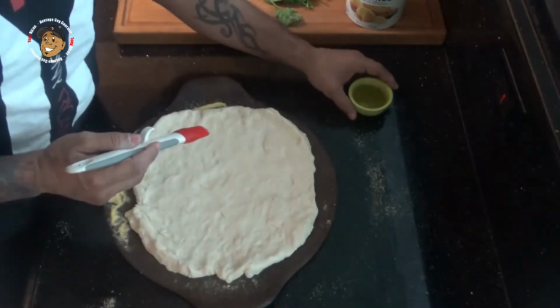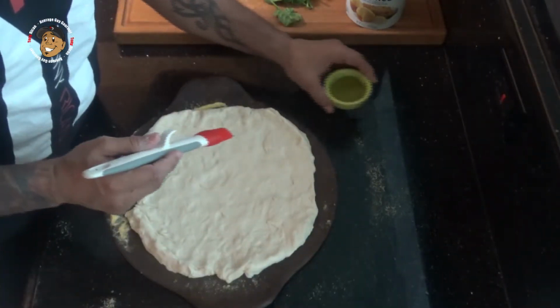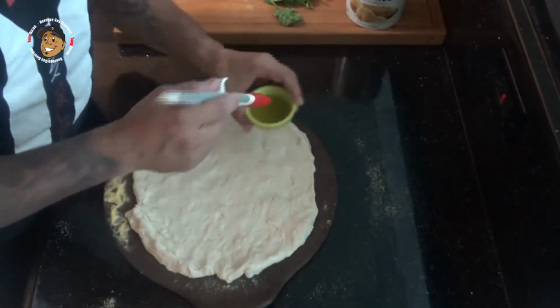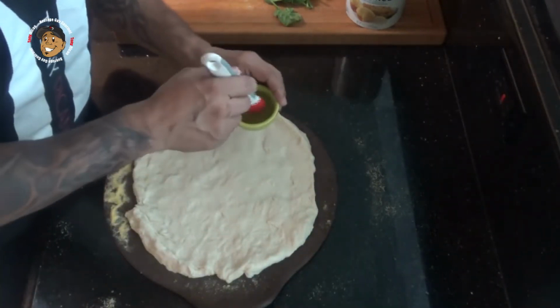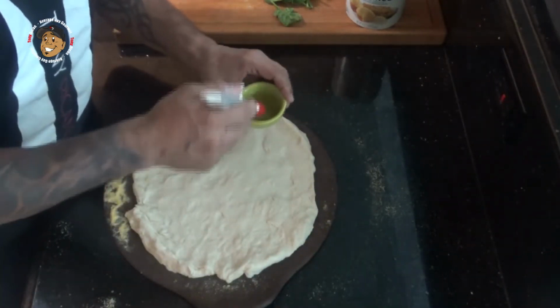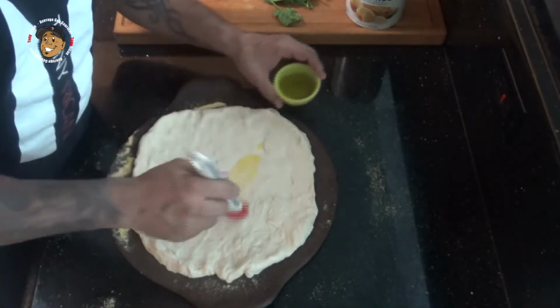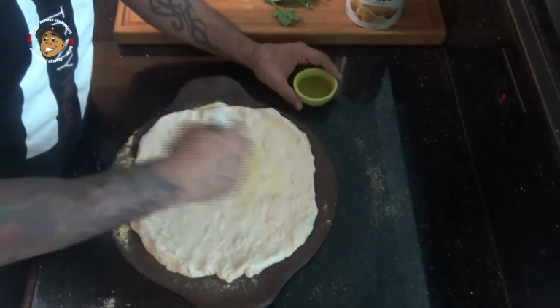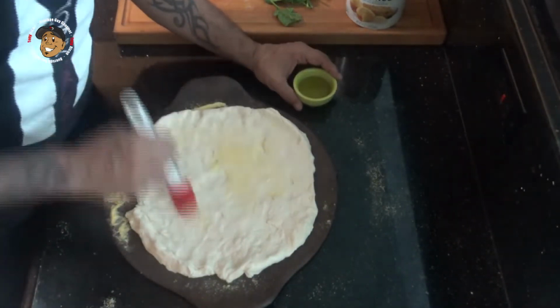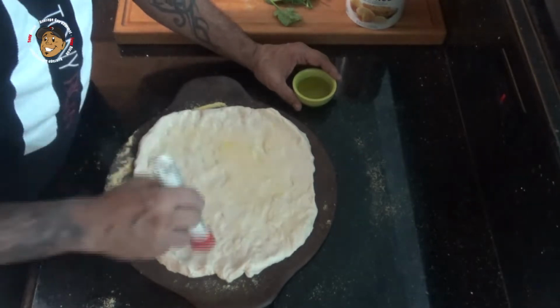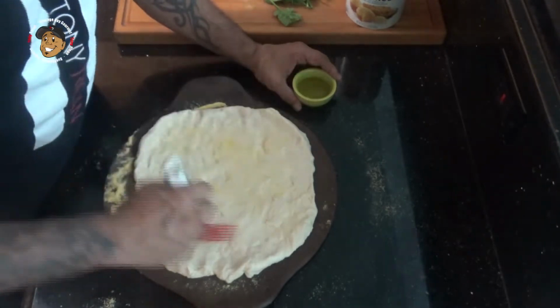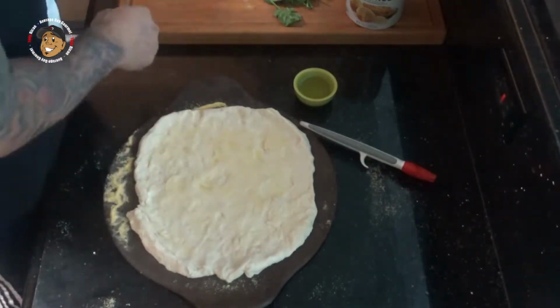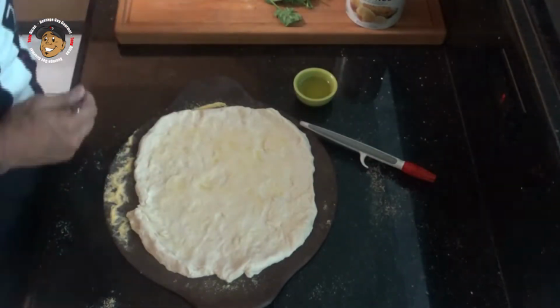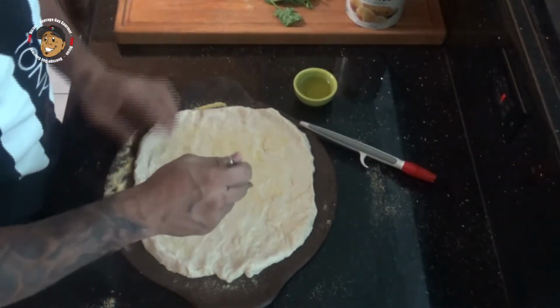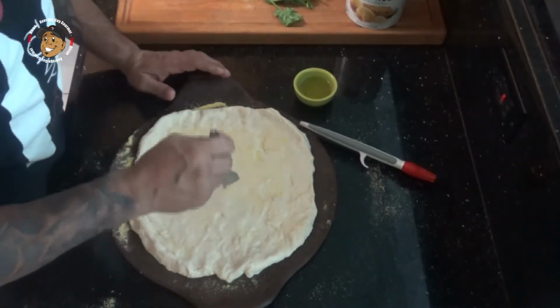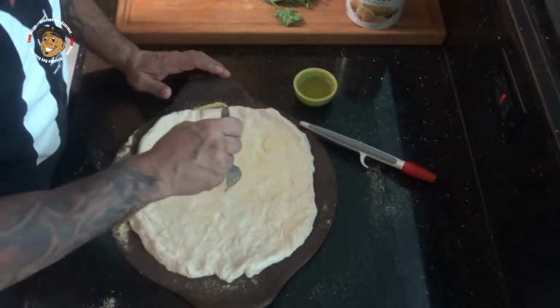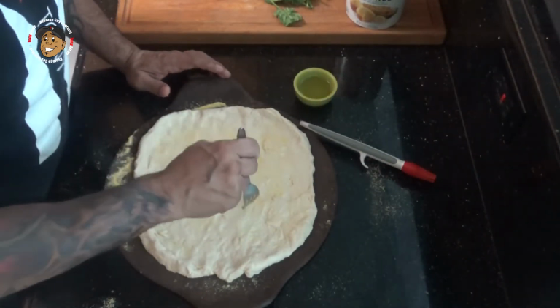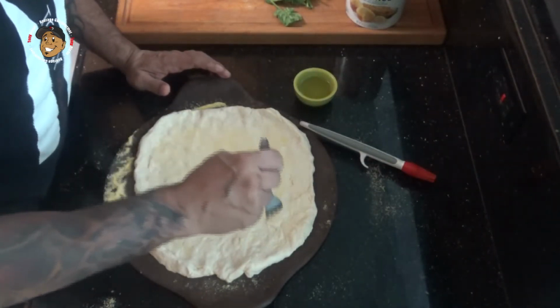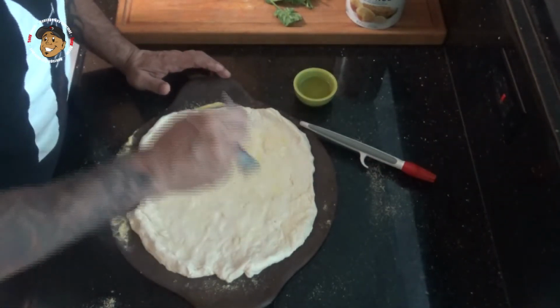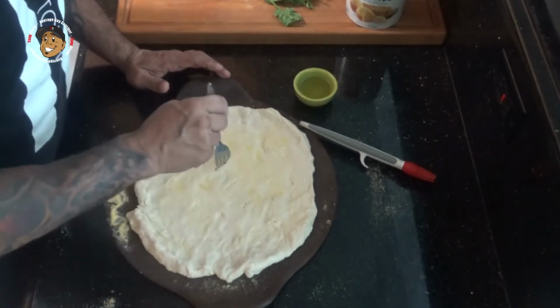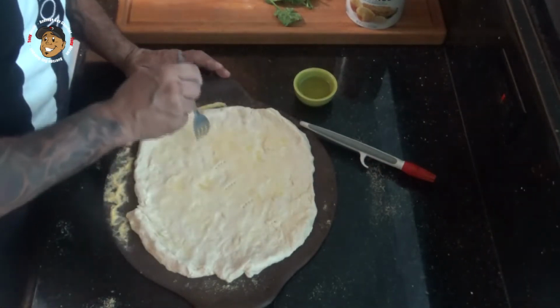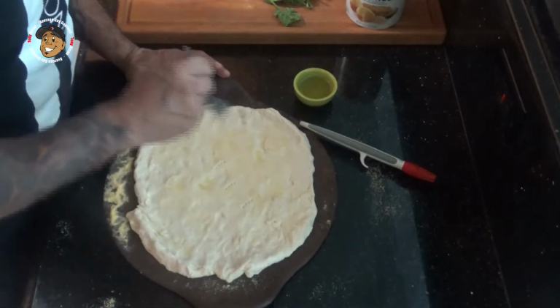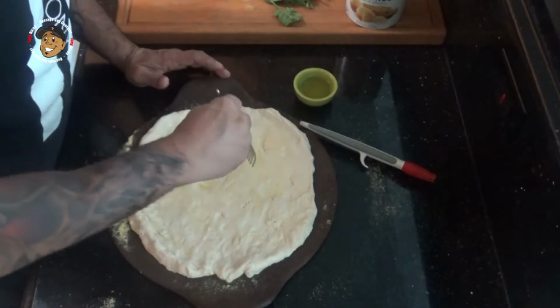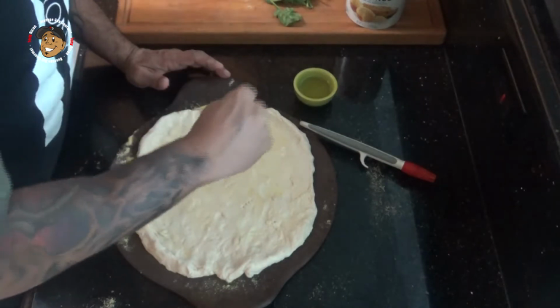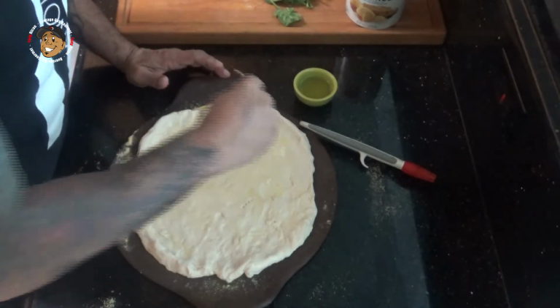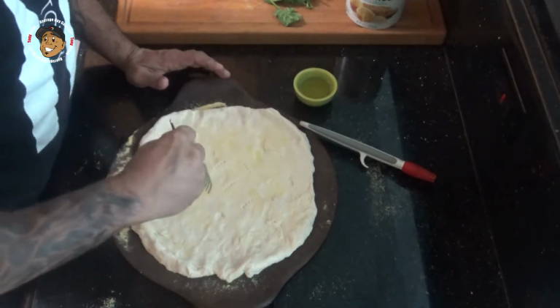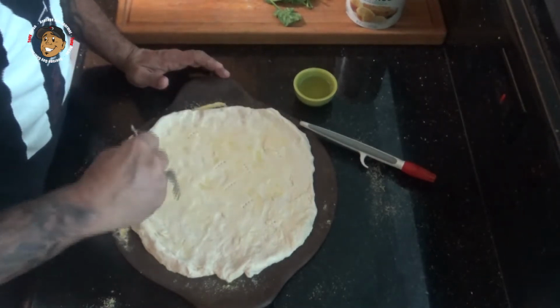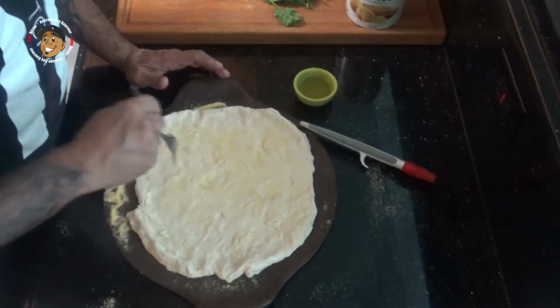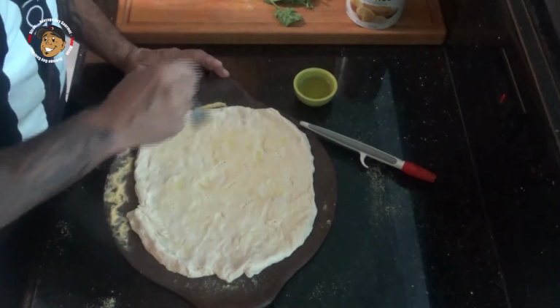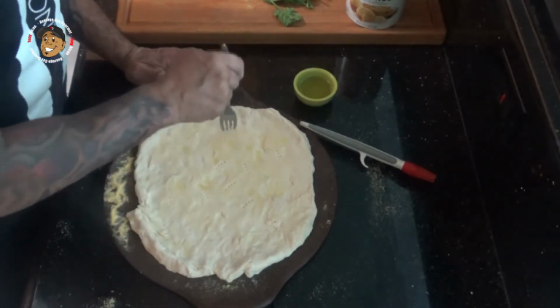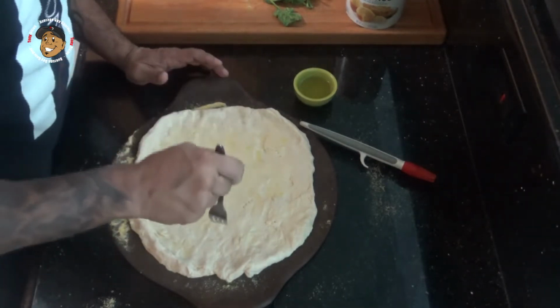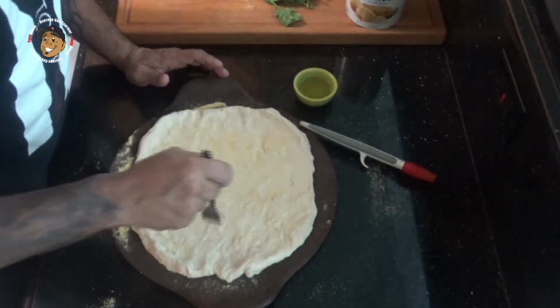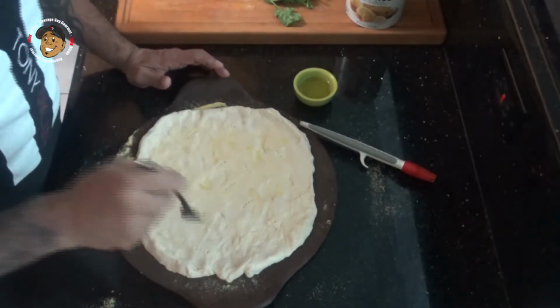Then I'm going to brush a little bit of olive oil on there, poke a few holes with a fork, and then I'm going to go ahead and throw this in the oven for about five to seven minutes just to let this start off.